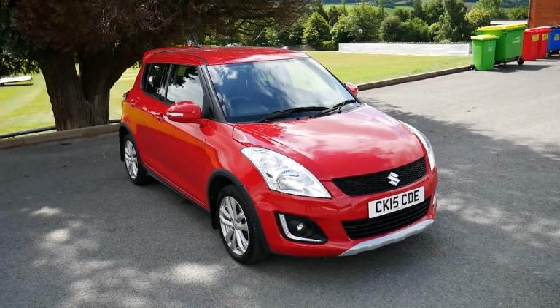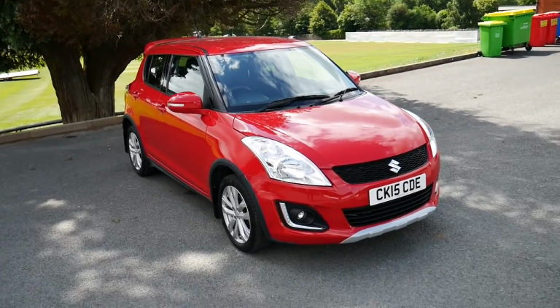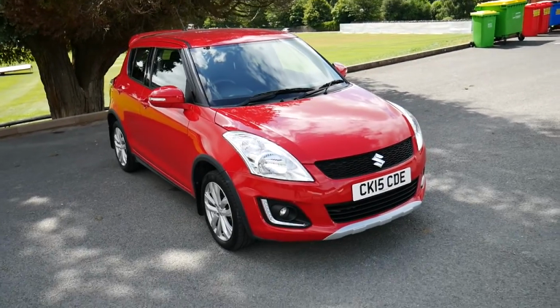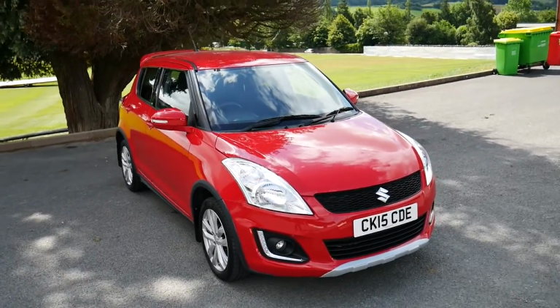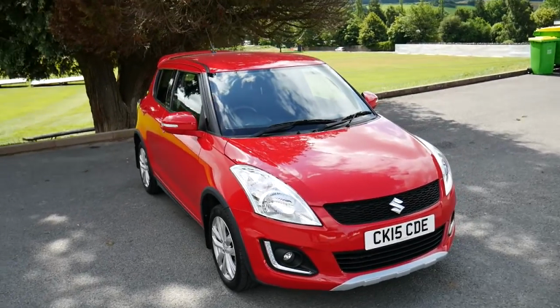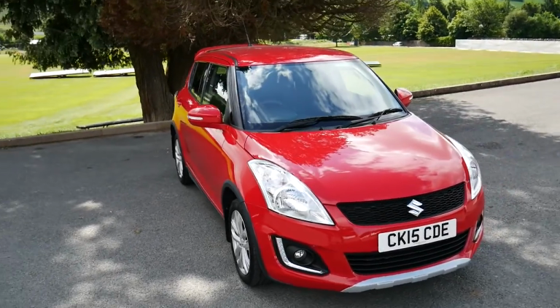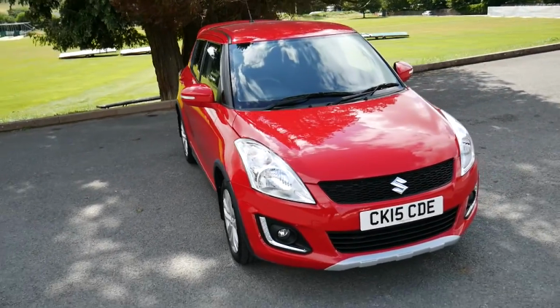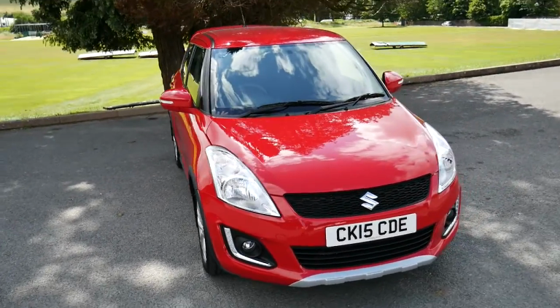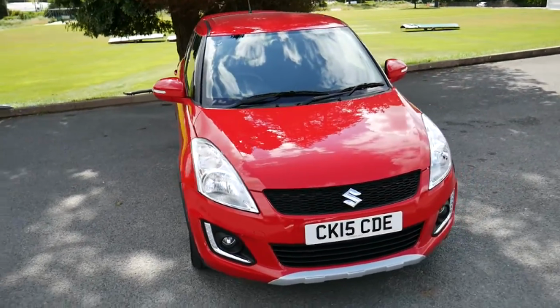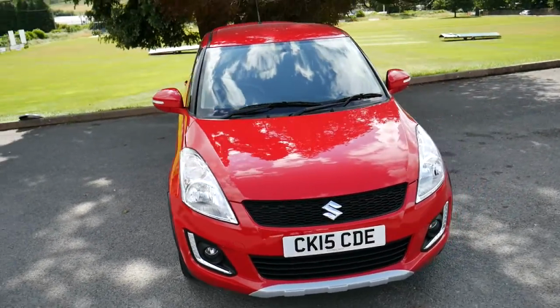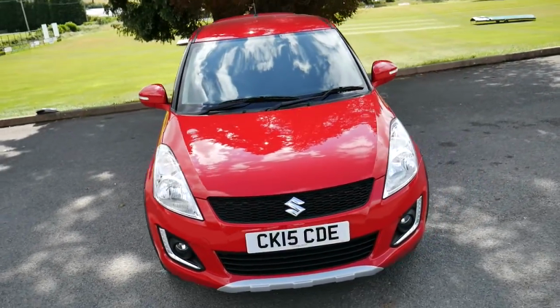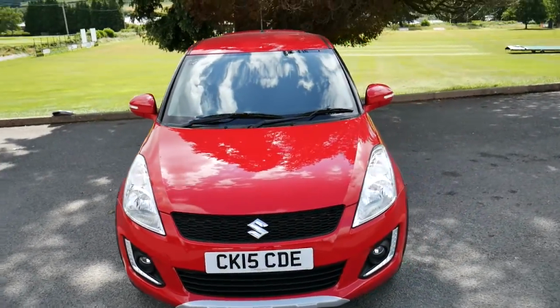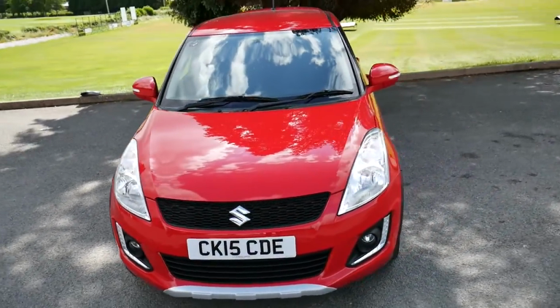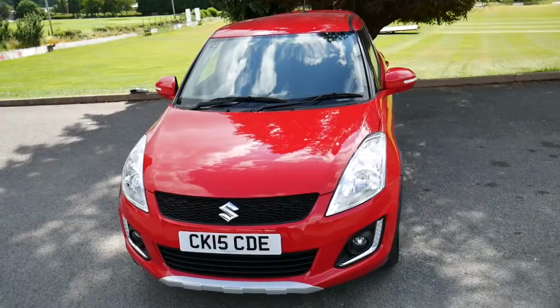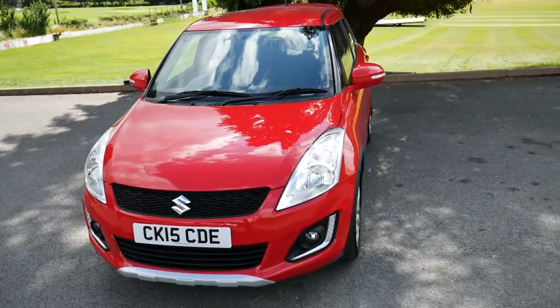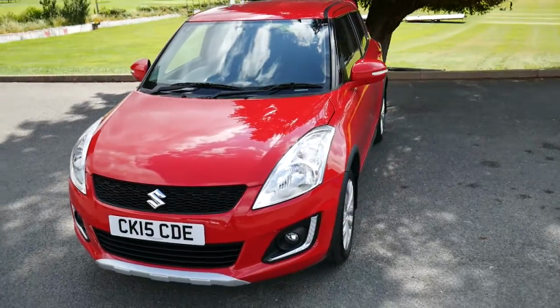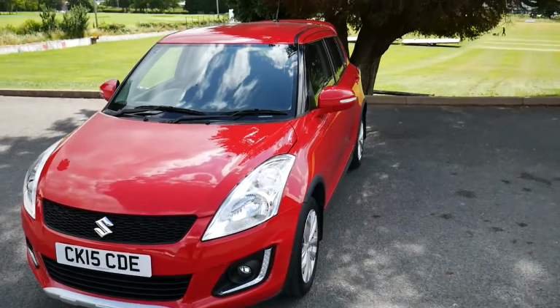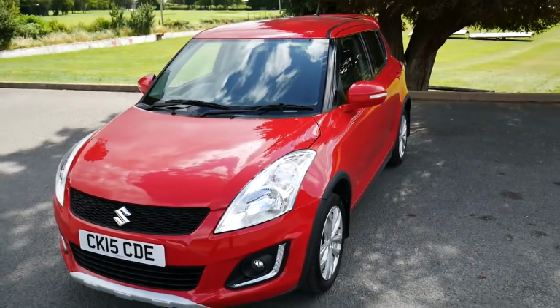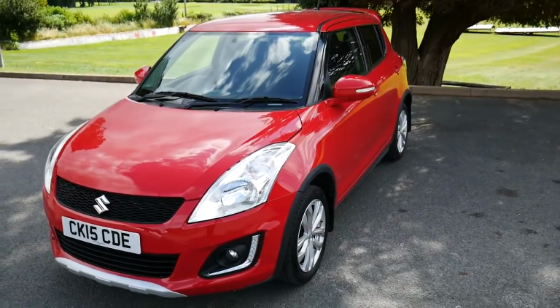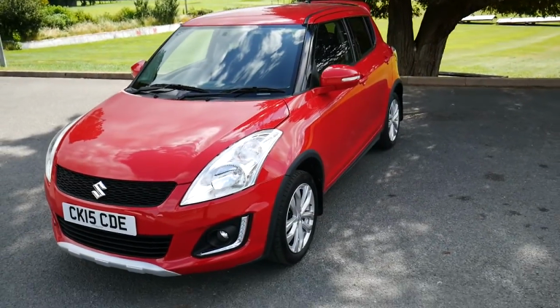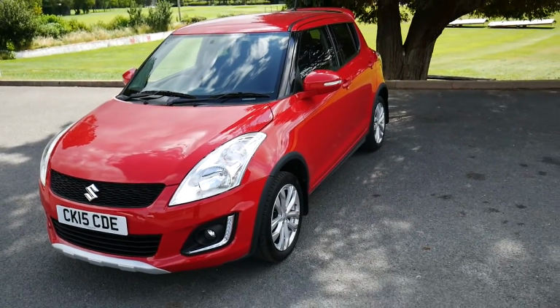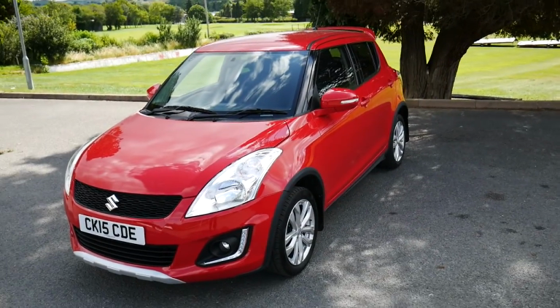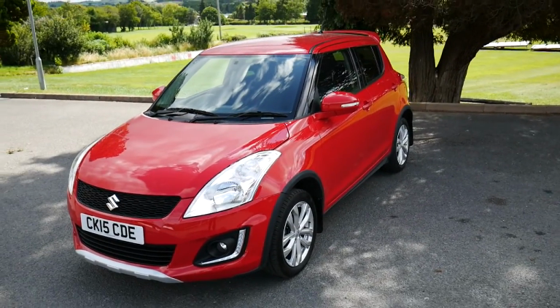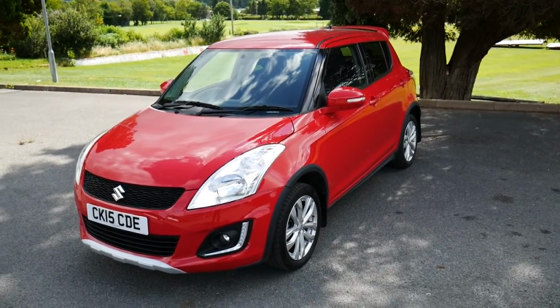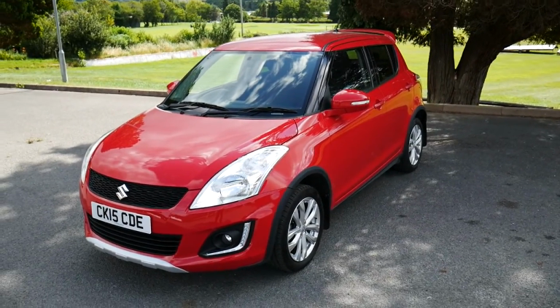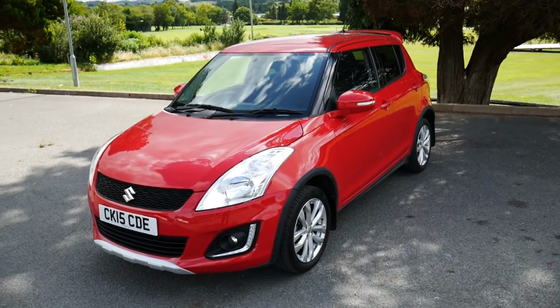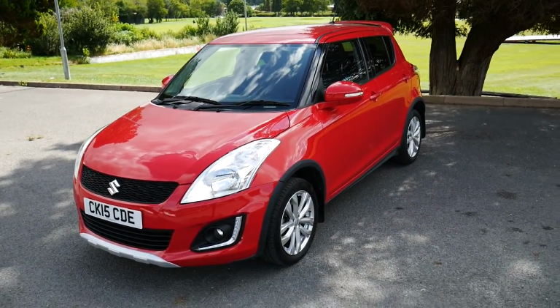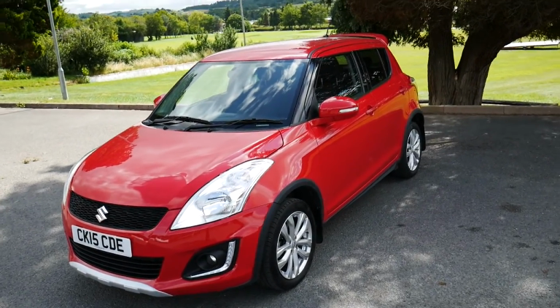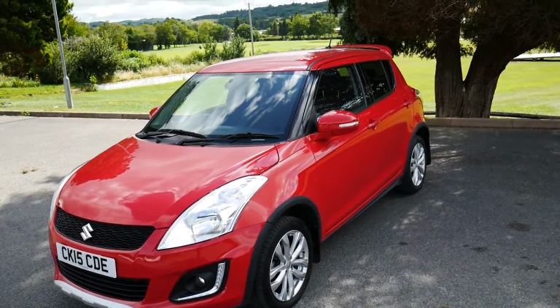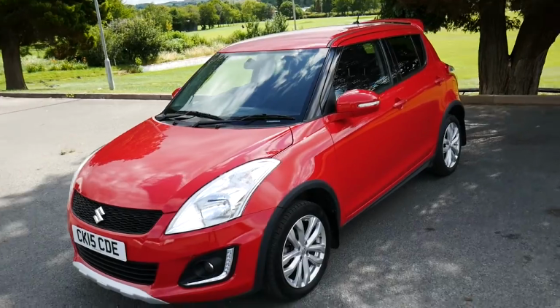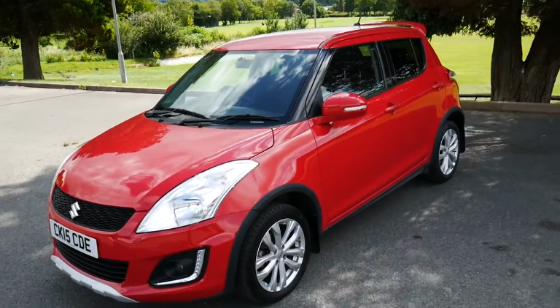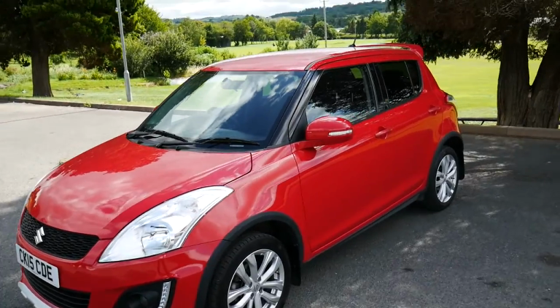Hello and welcome to JT Hughes Newtown. Today we're looking around this Suzuki Swift. It's got a 1.2 litre petrol engine with a 5-speed manual gearbox, and it also has the four-wheel drive system as well.